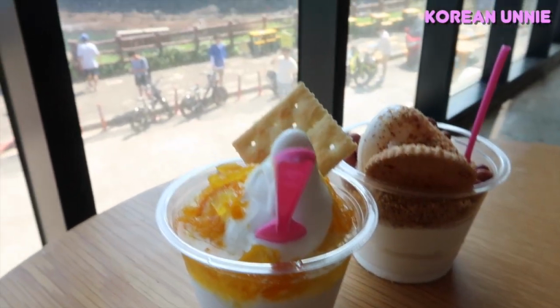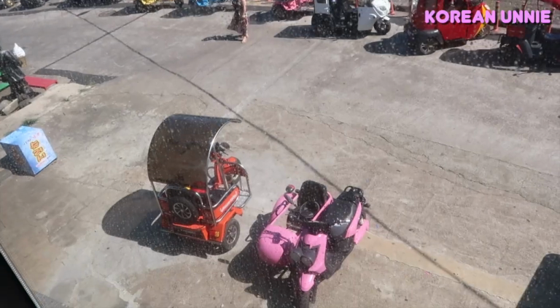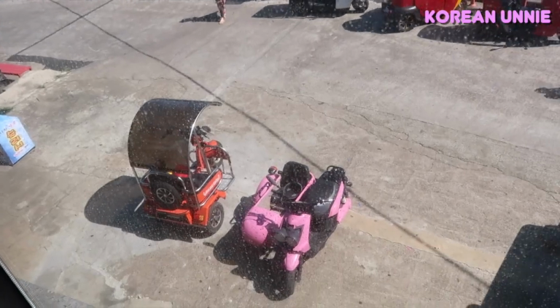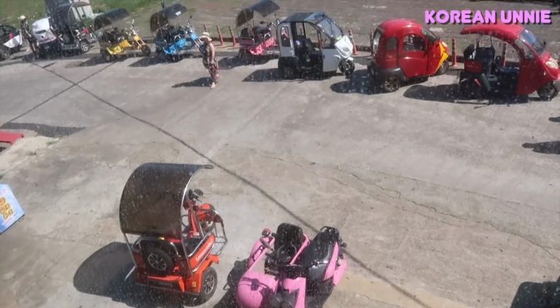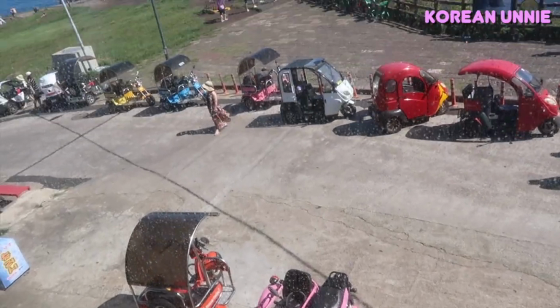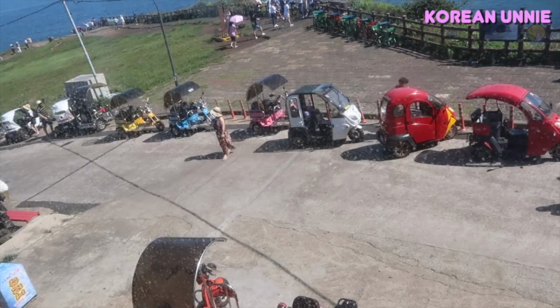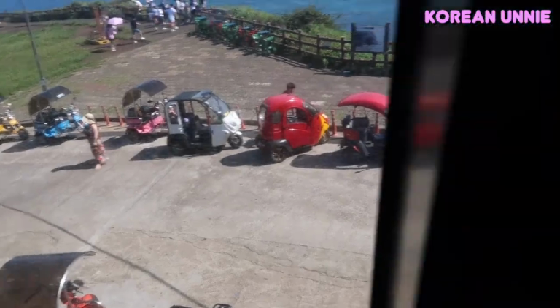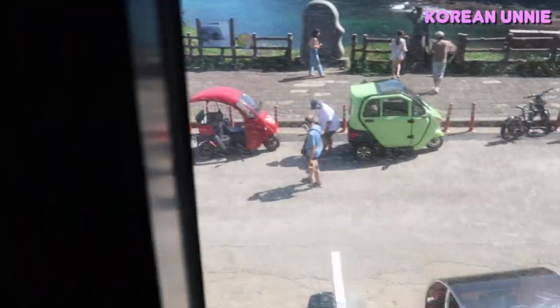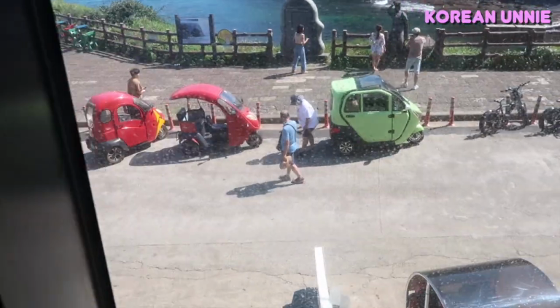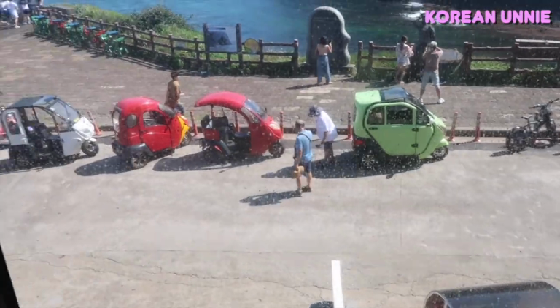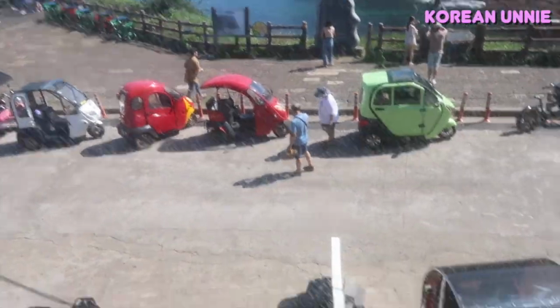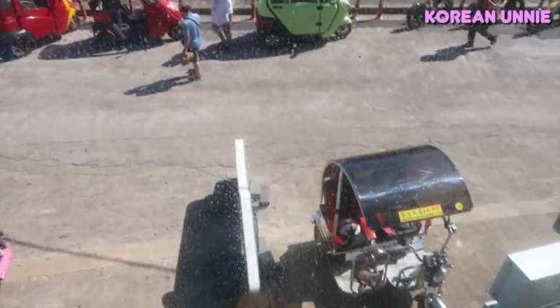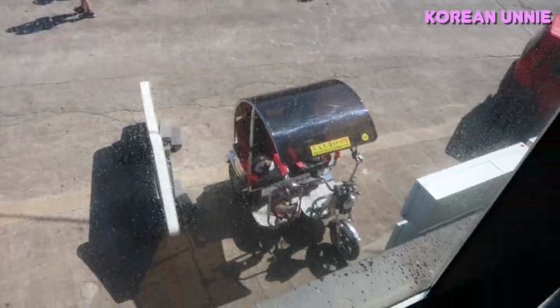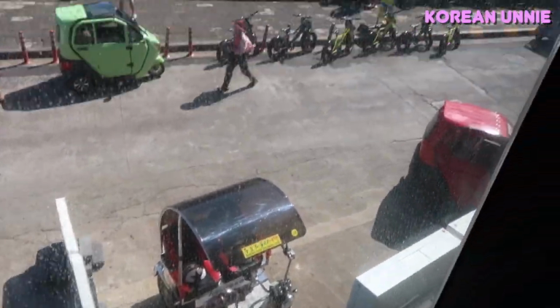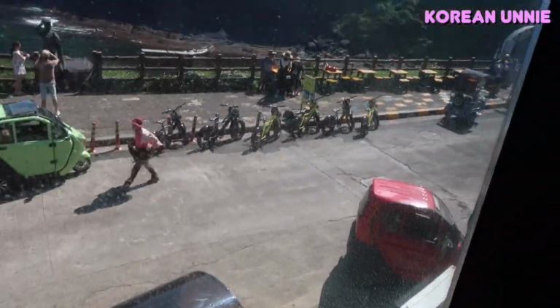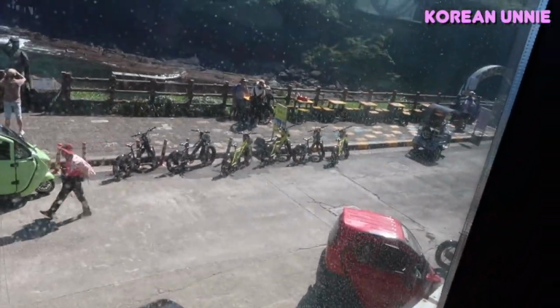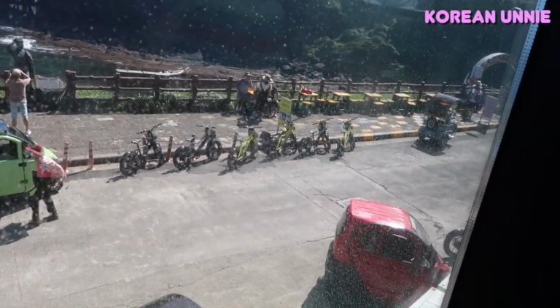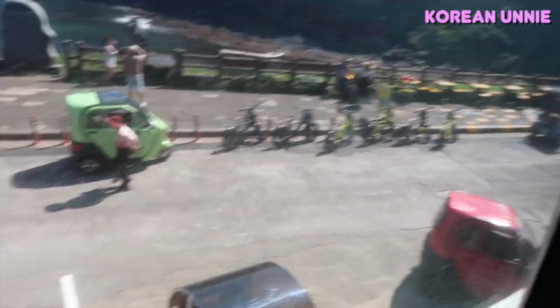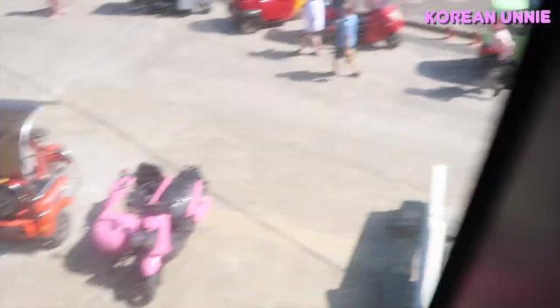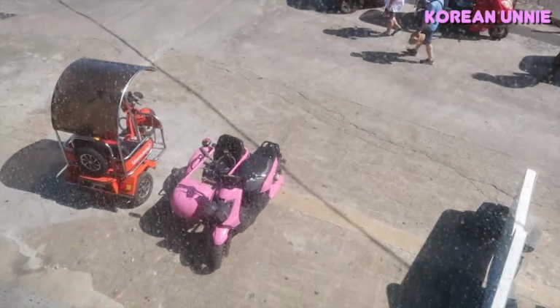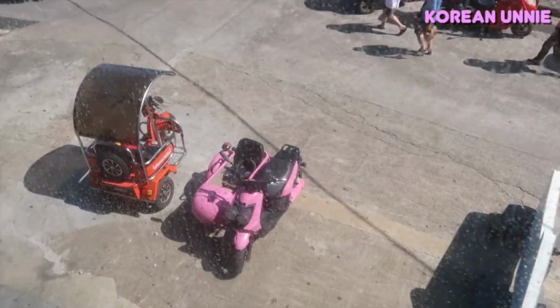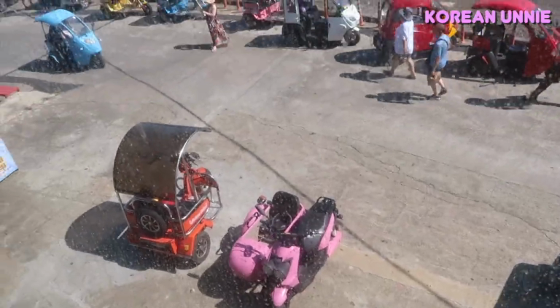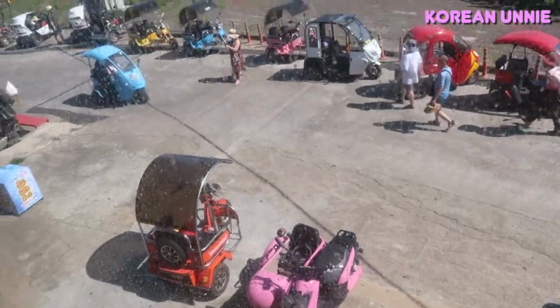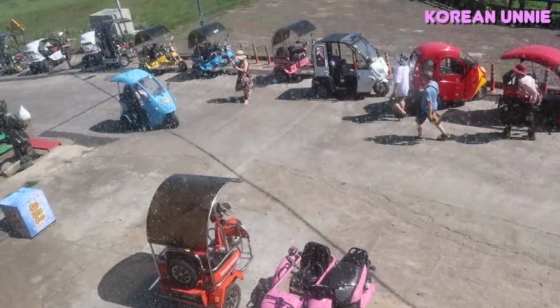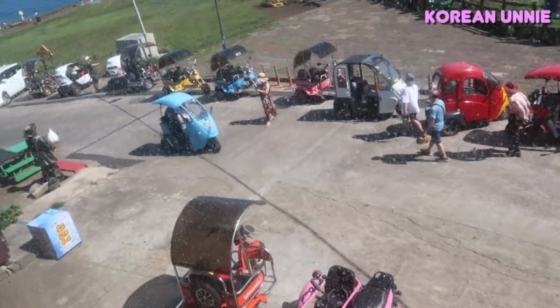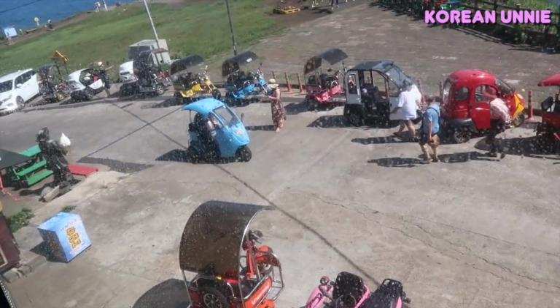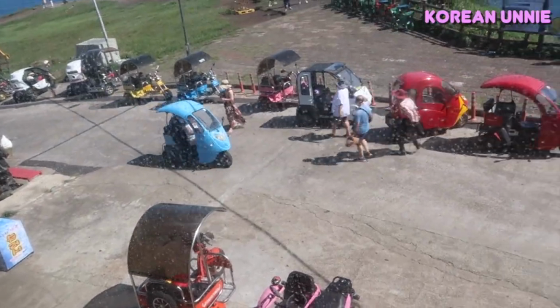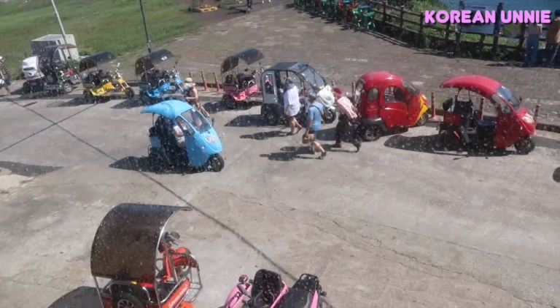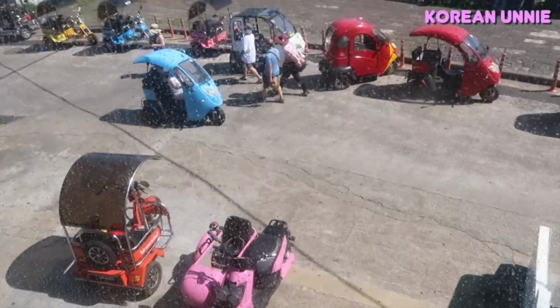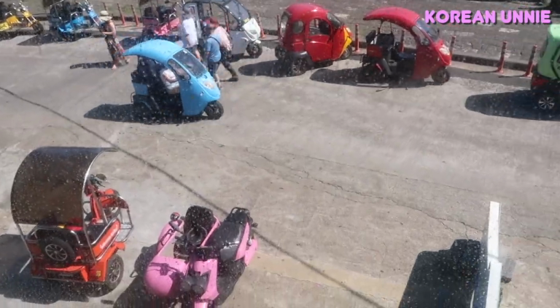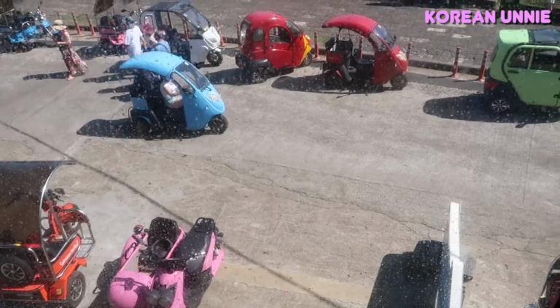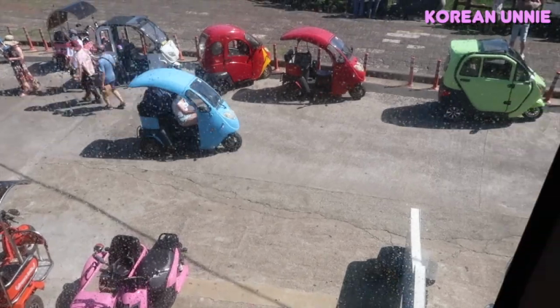So cute. Look at all the cars that are parked. They're all like mini. Oh my gosh, so cute. And that's mine, the pink one. There's another car coming. So cute. Look at that.